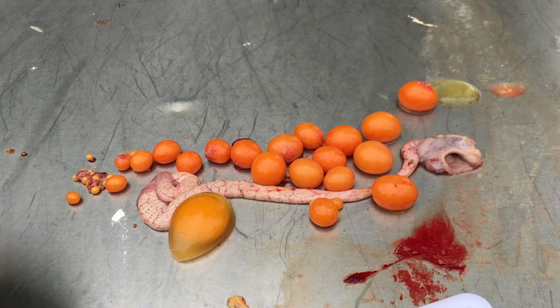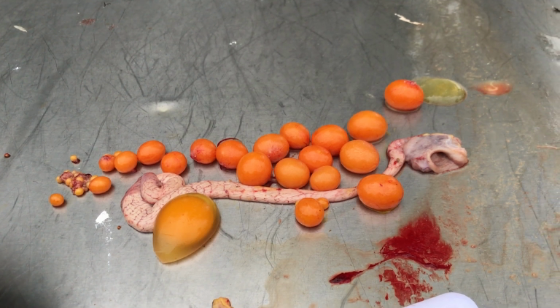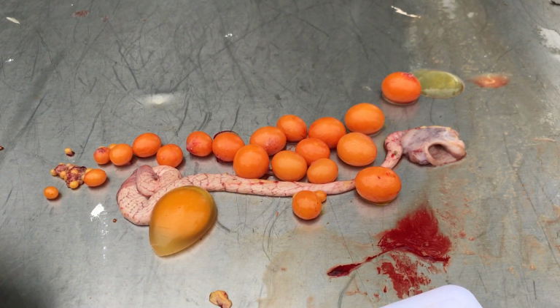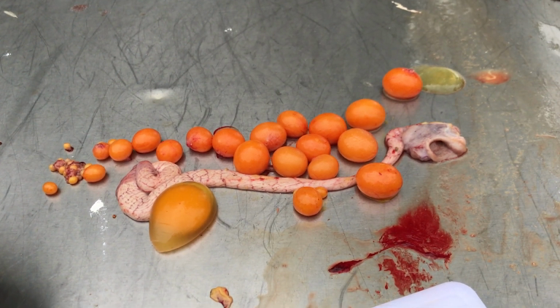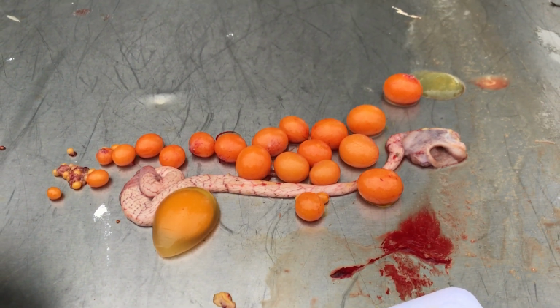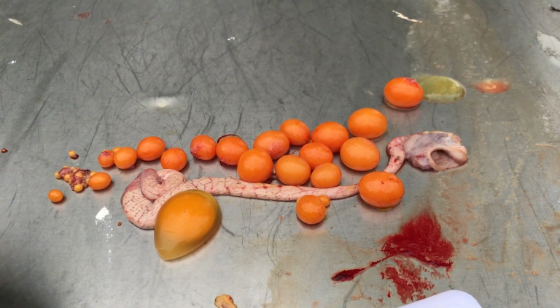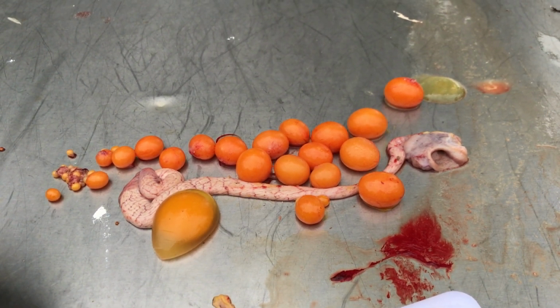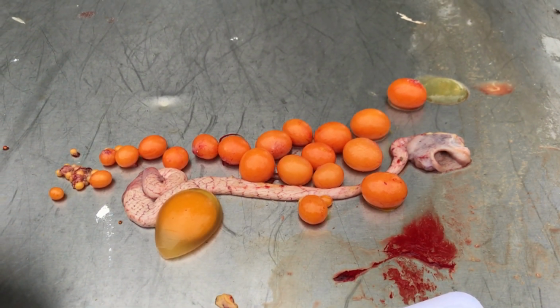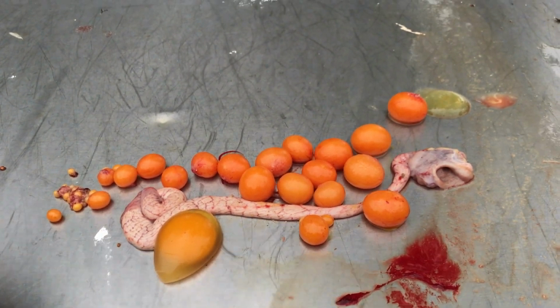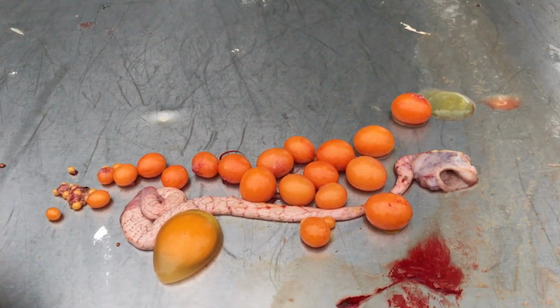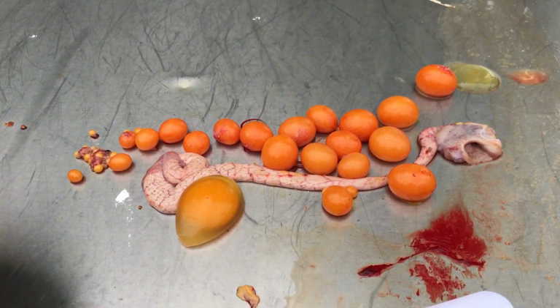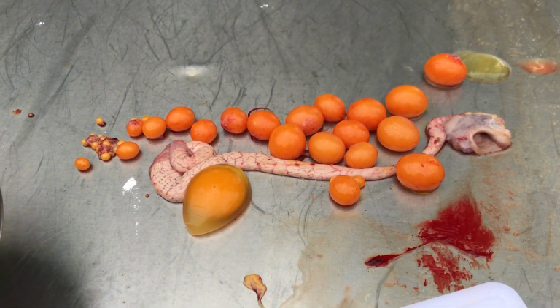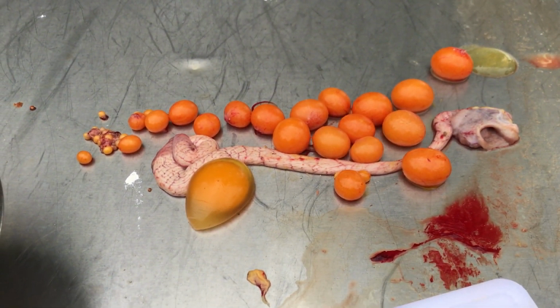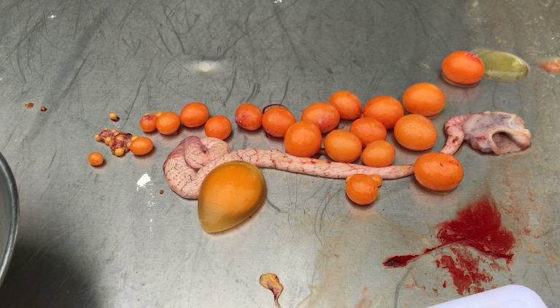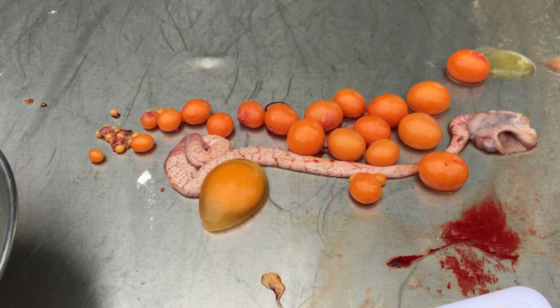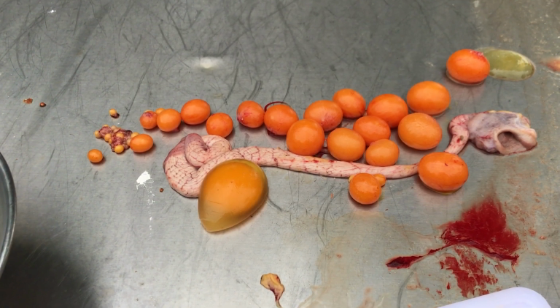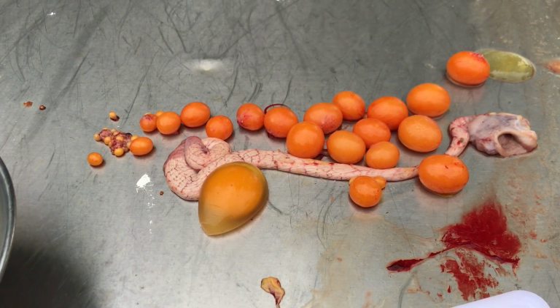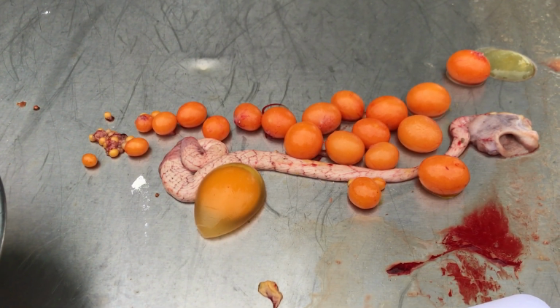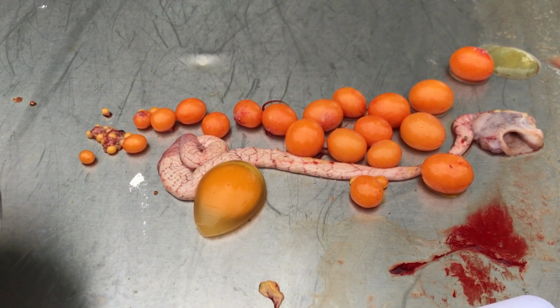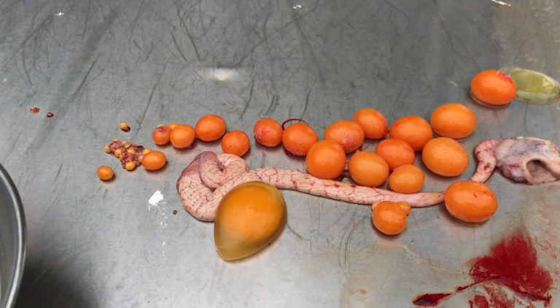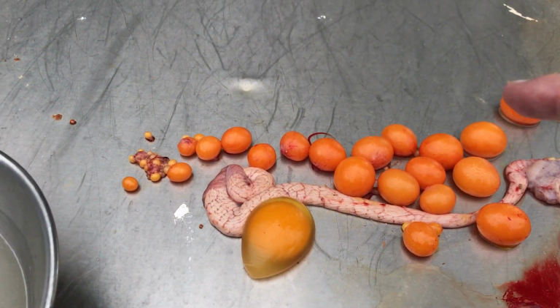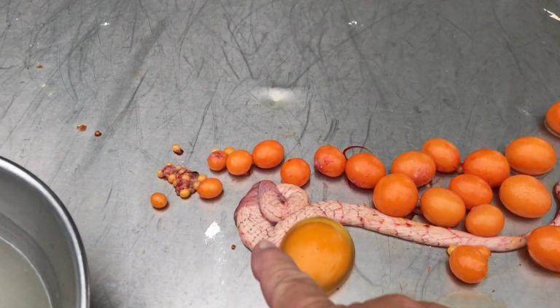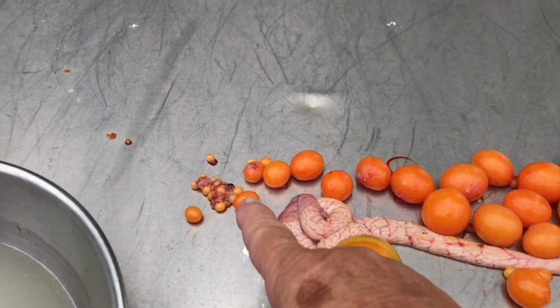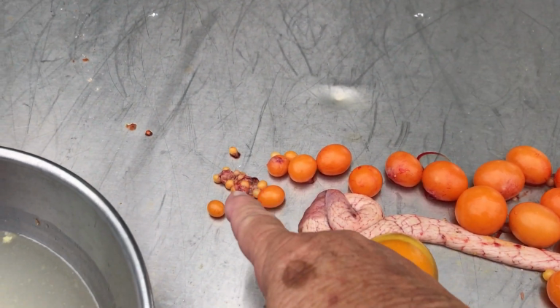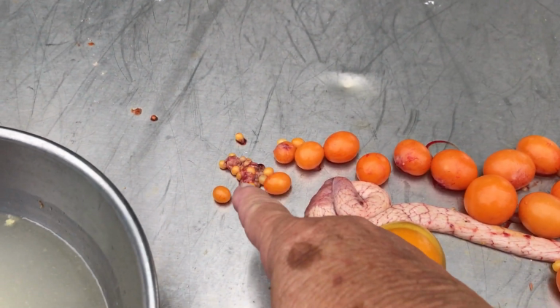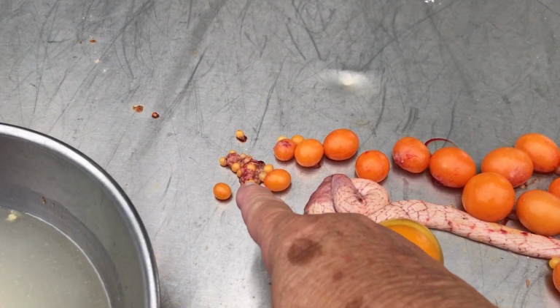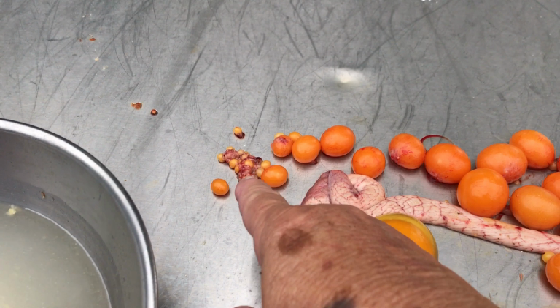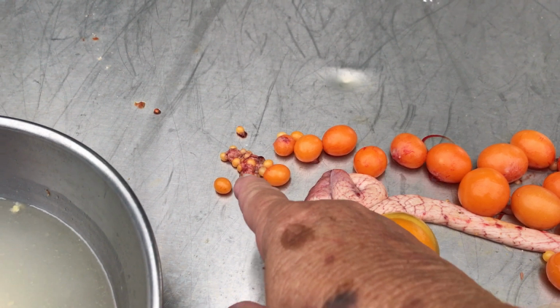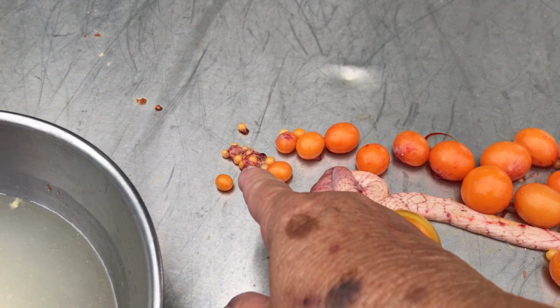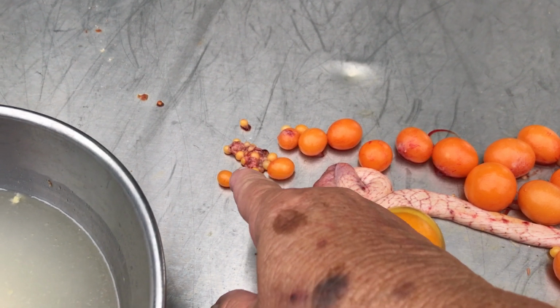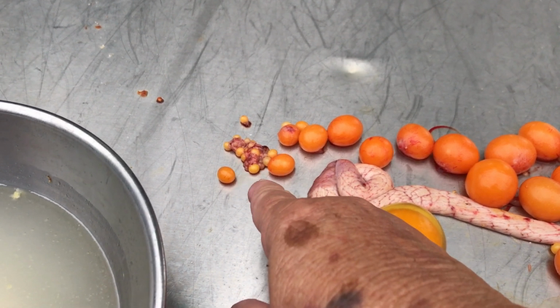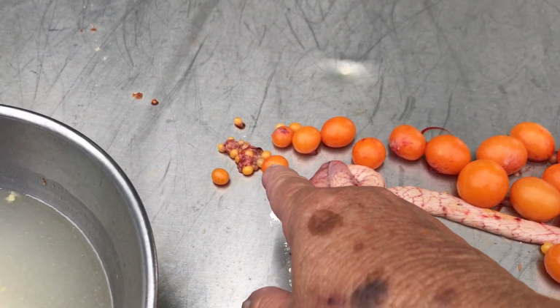Hey guys, I wanted to show you one last time the progression of how eggs are developed. I was hoping to get you a soft shell. They start out — there's hundreds and hundreds — tinier than this.